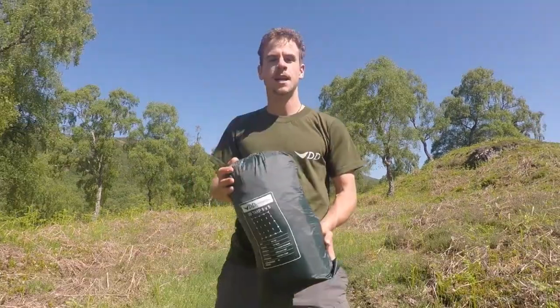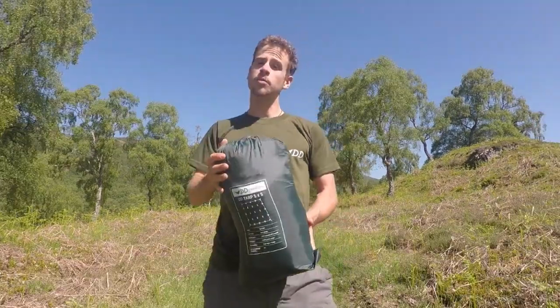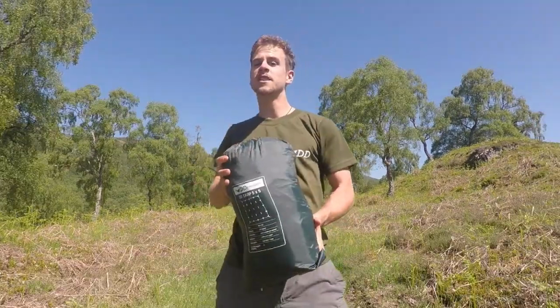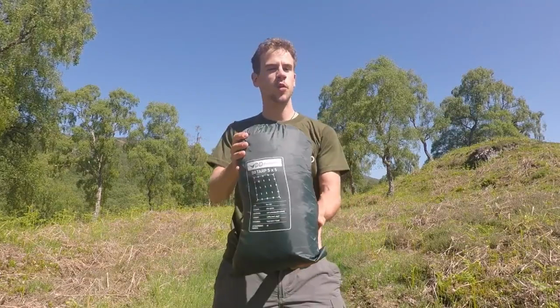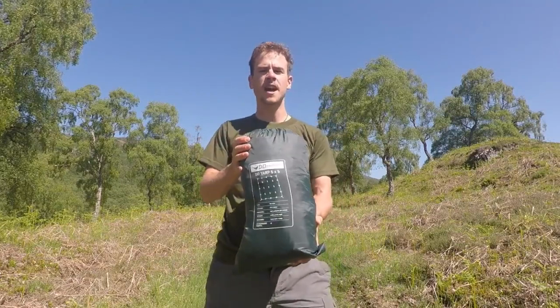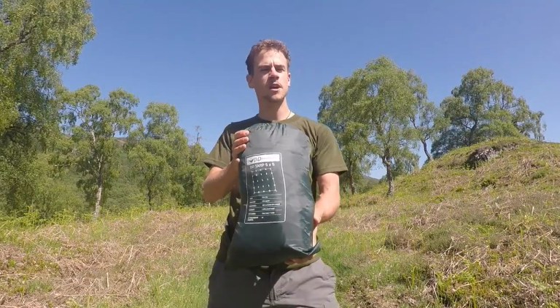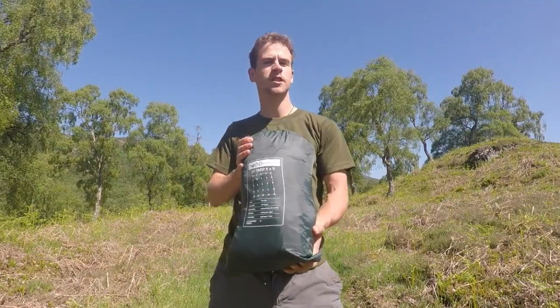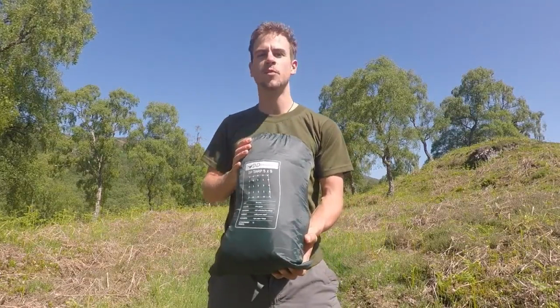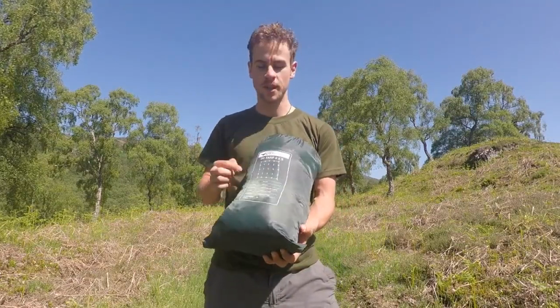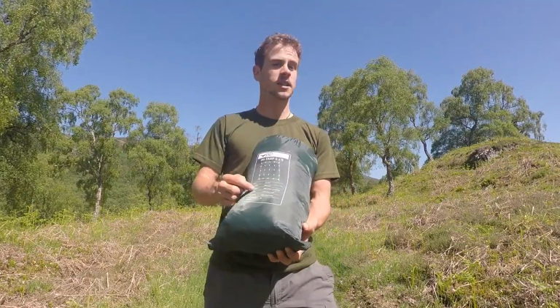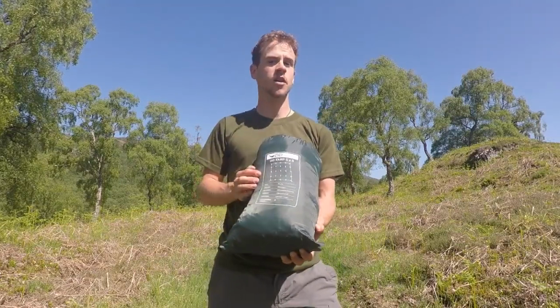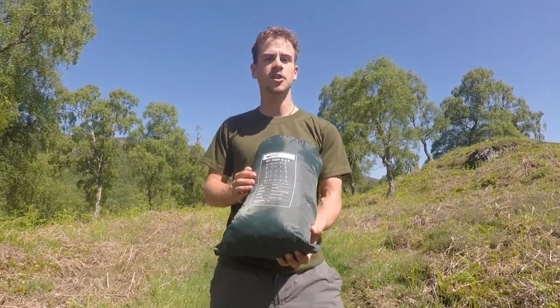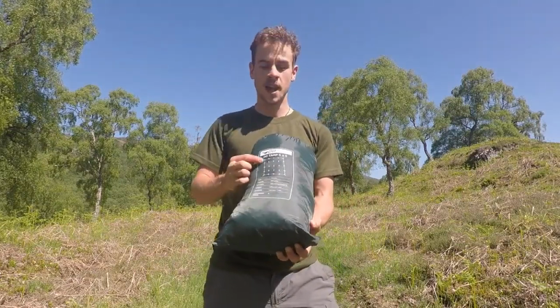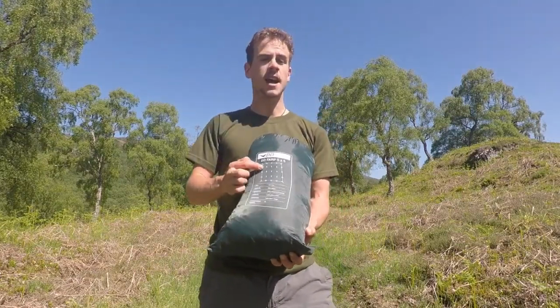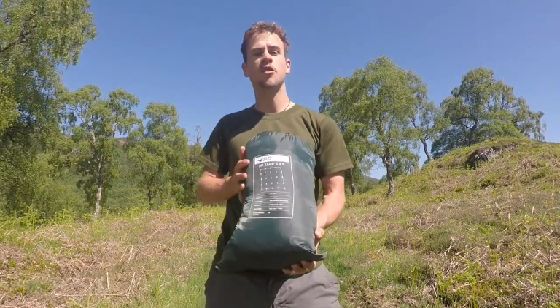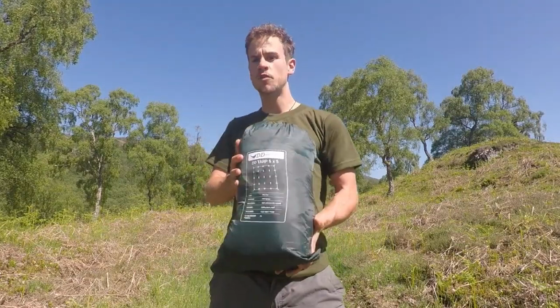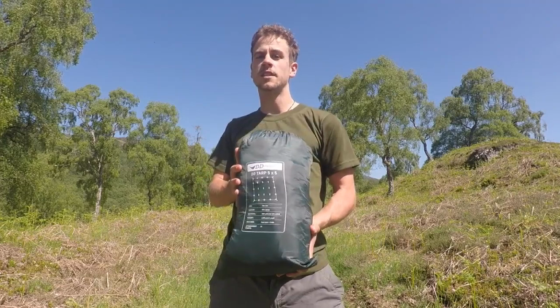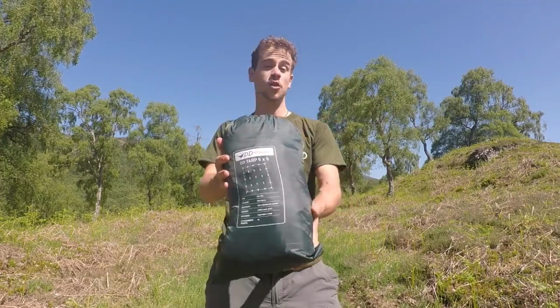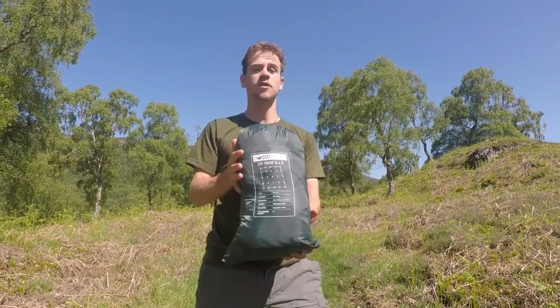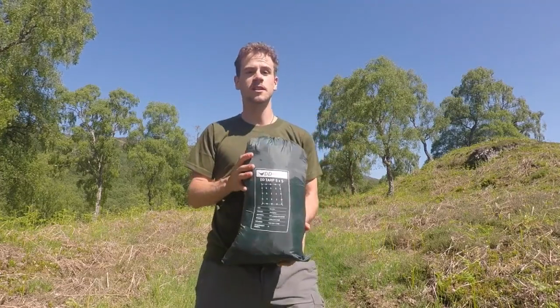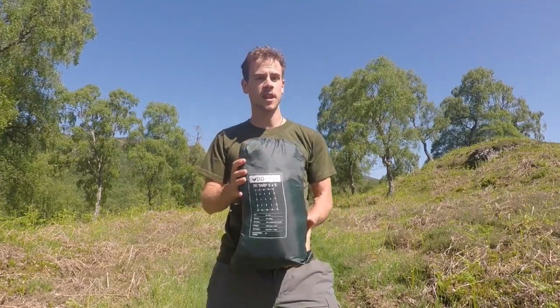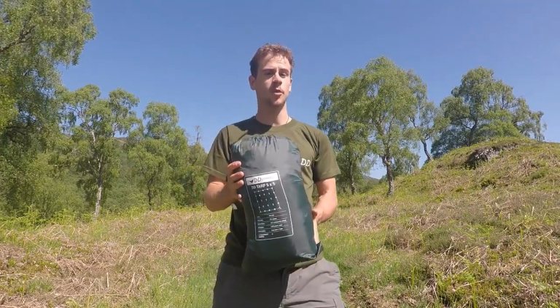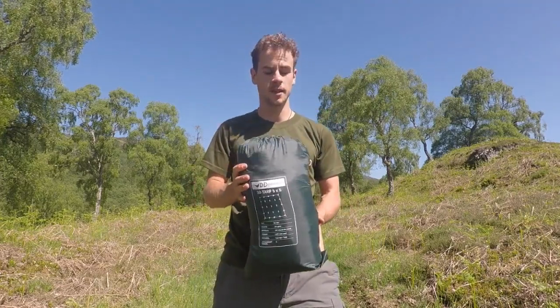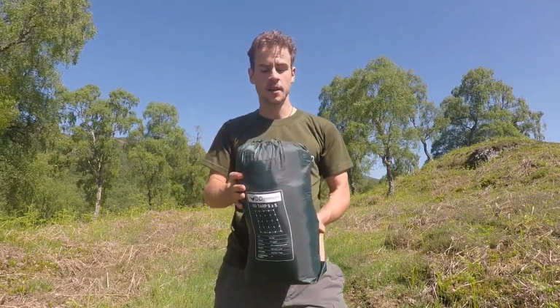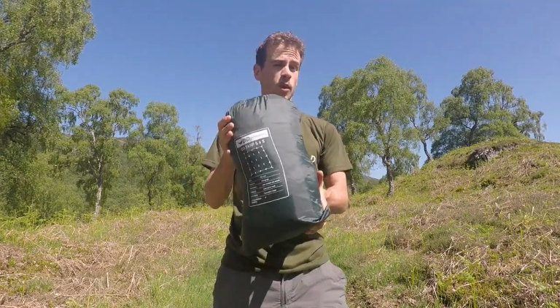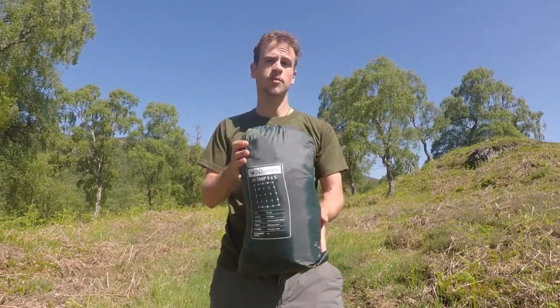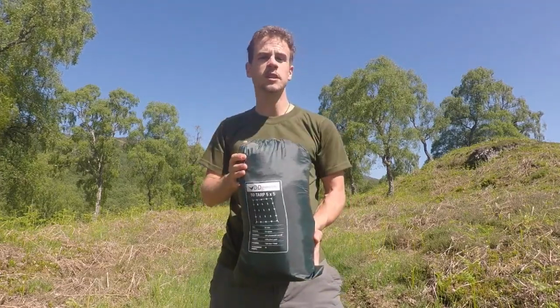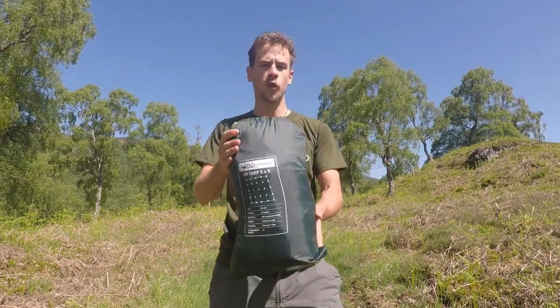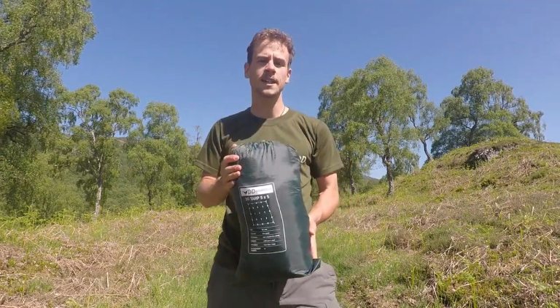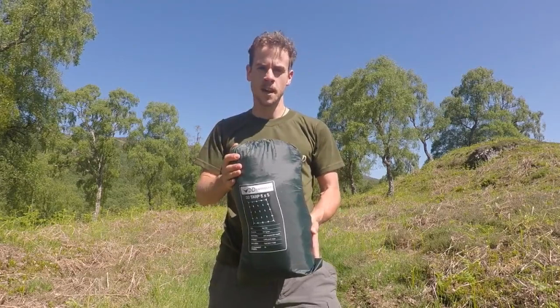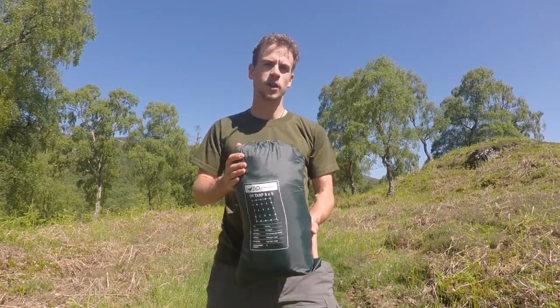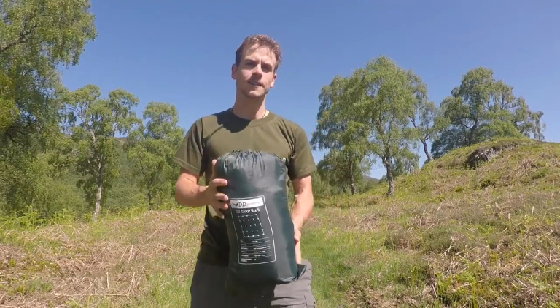The tarp comes fitted with 25 reinforced attachment points: 16 around the edges and 9 across 3 ridgelines, giving you great versatility for setup options. The tarp also comes included with 4 pegs and 4 guy lines.